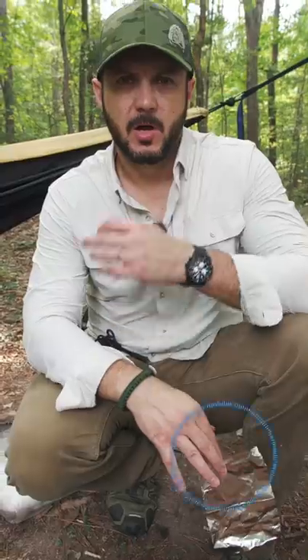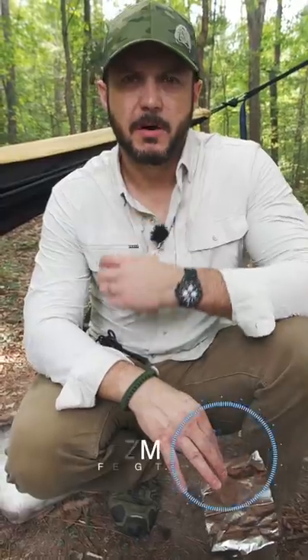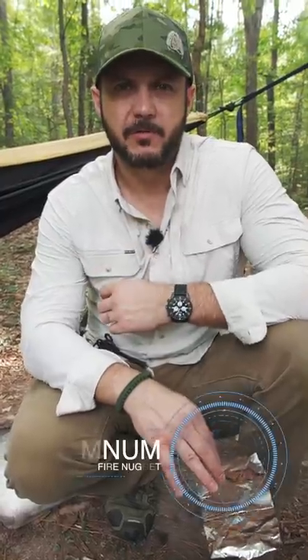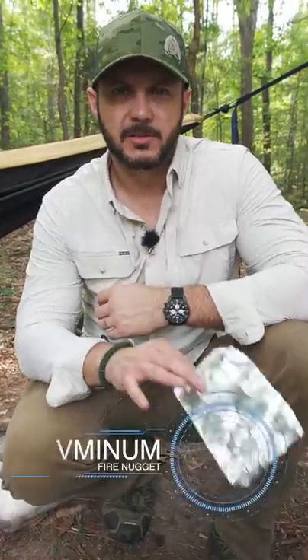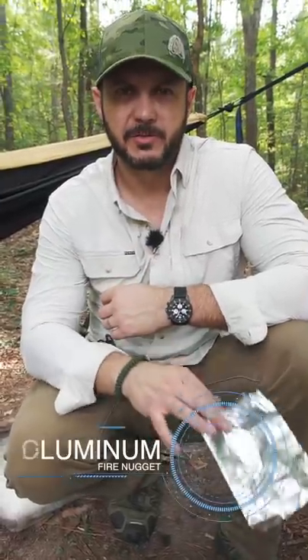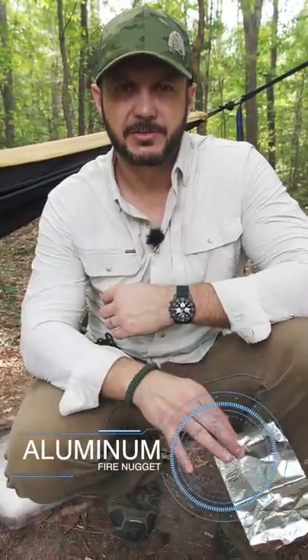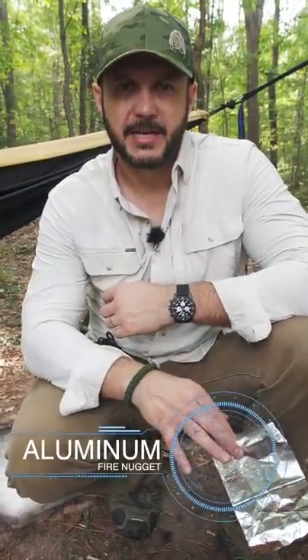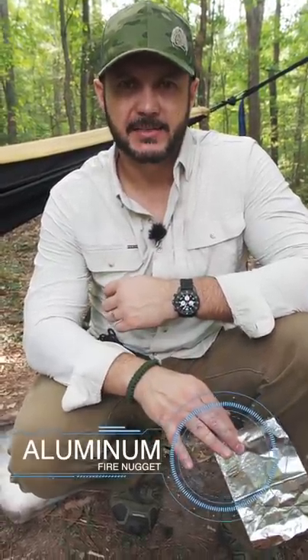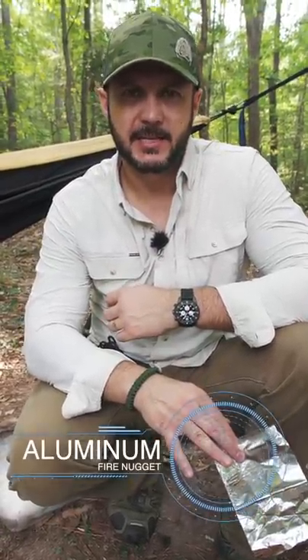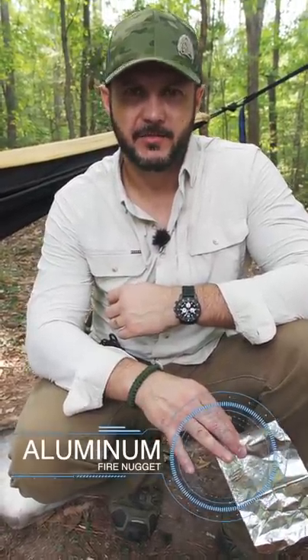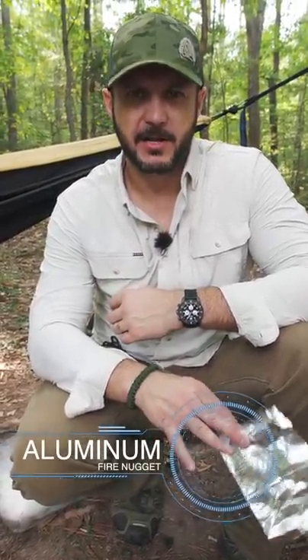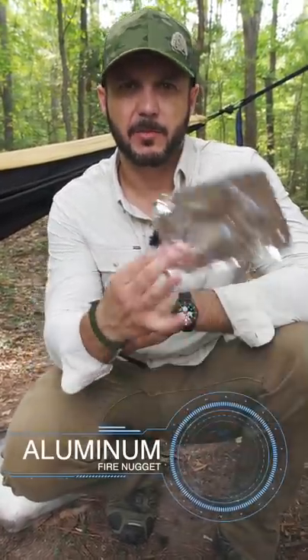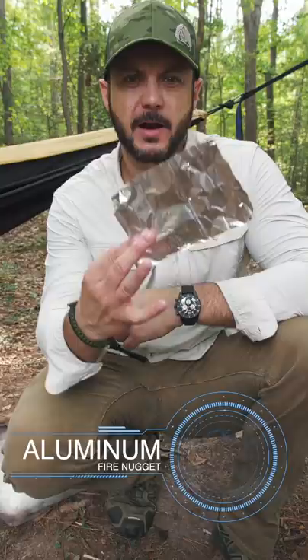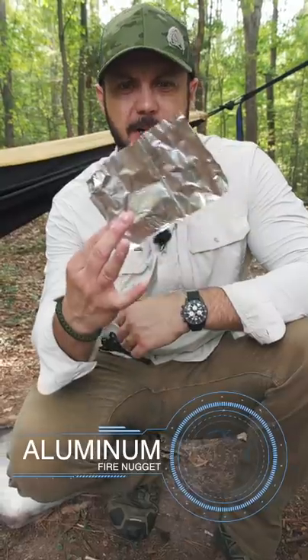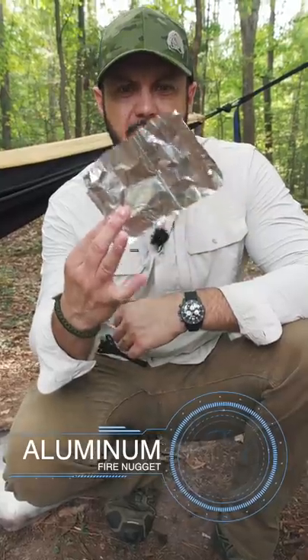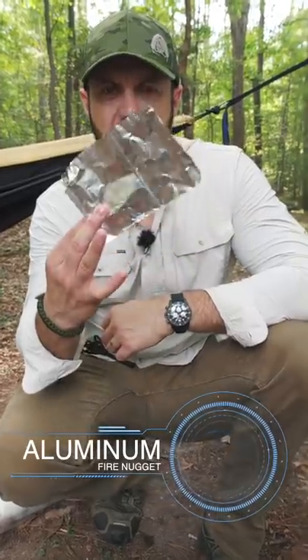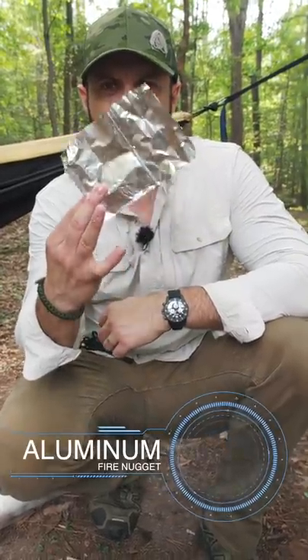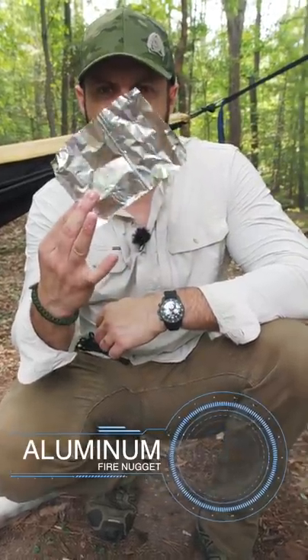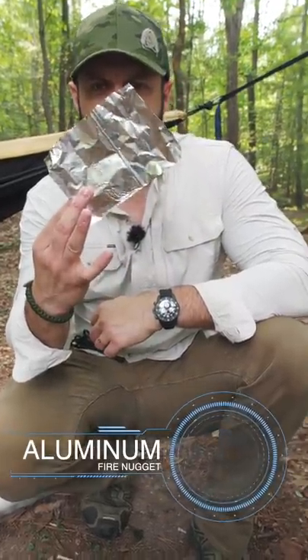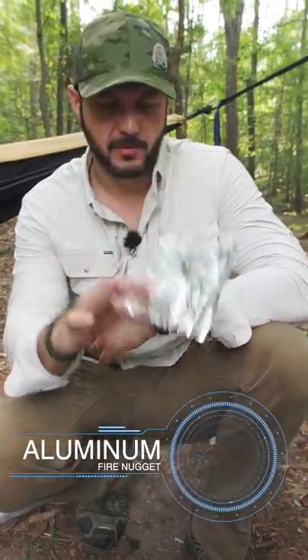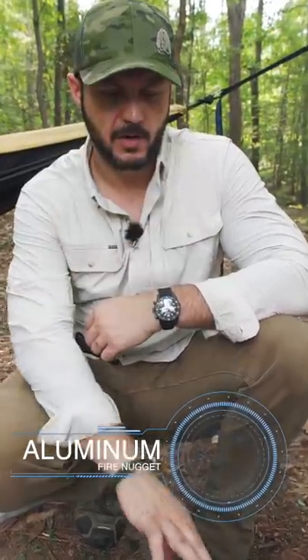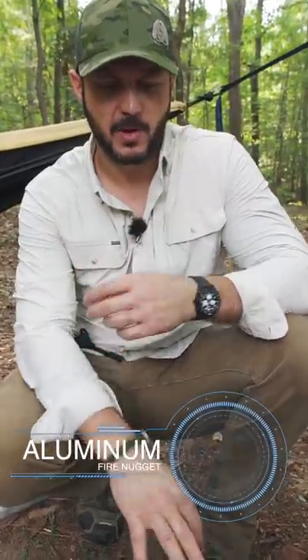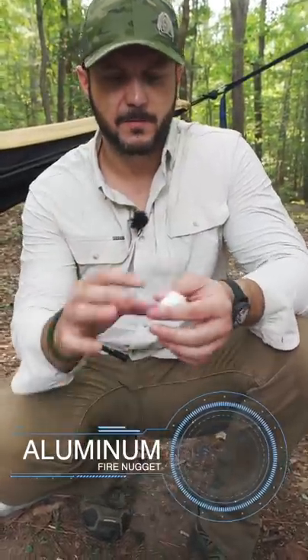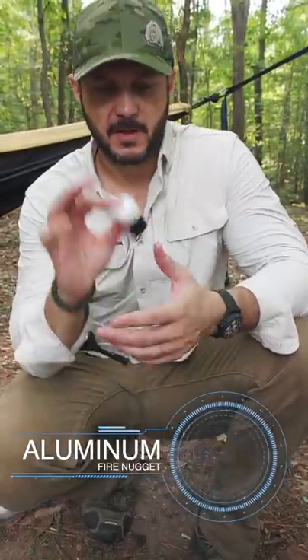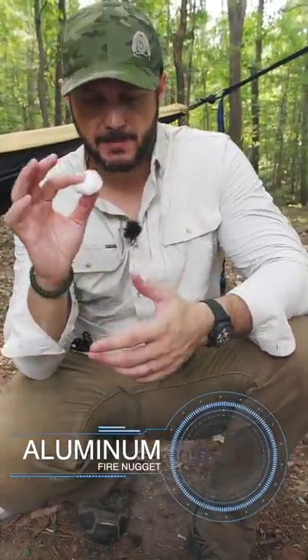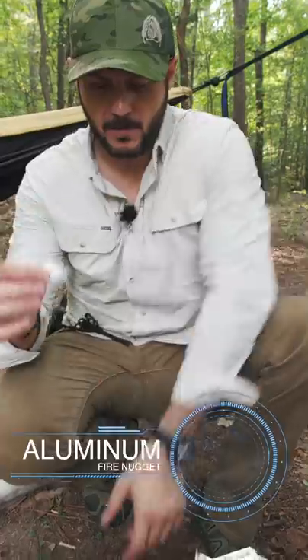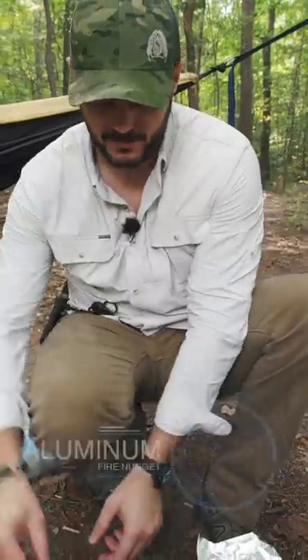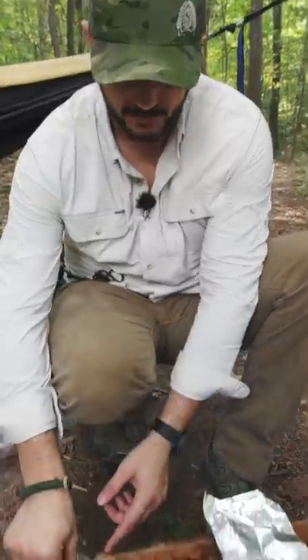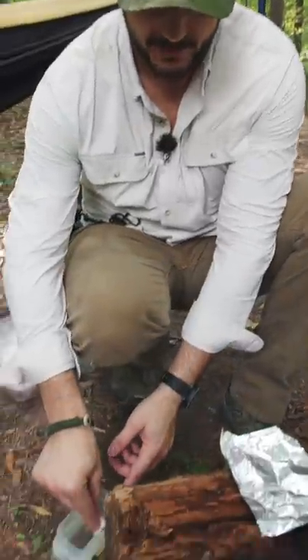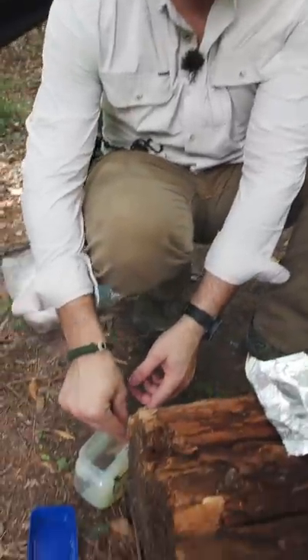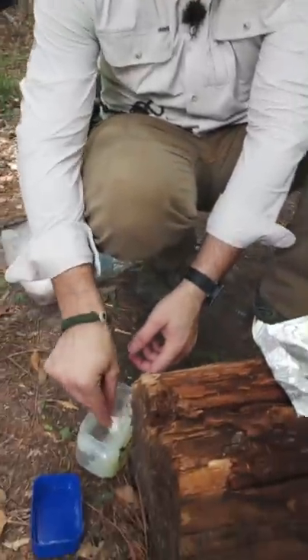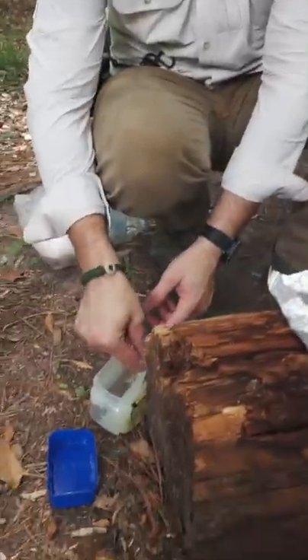One of my favorite survival tenders is the fire nugget — our aluminum foil fire nugget. You essentially use a piece of aluminum foil cut in a square, a cotton ball, and you just put it in some petroleum jelly.